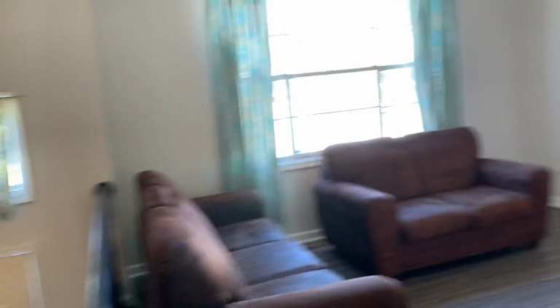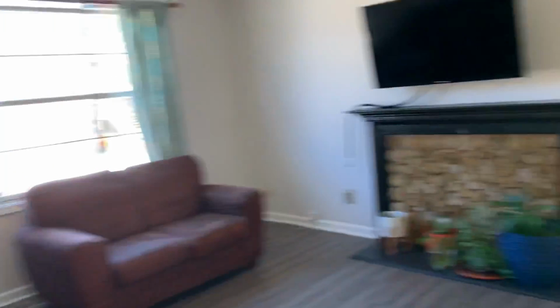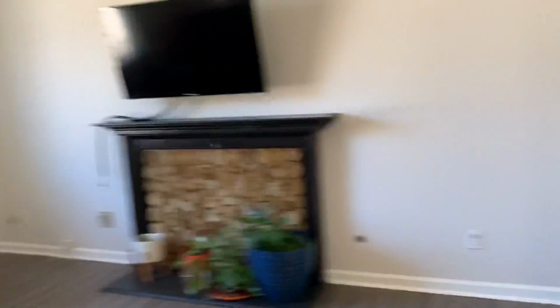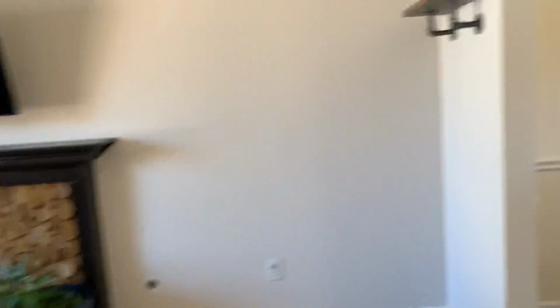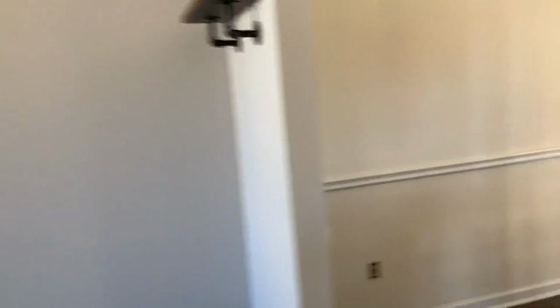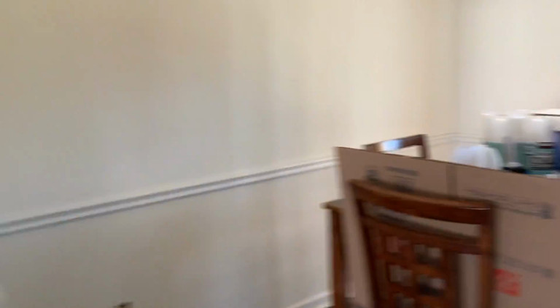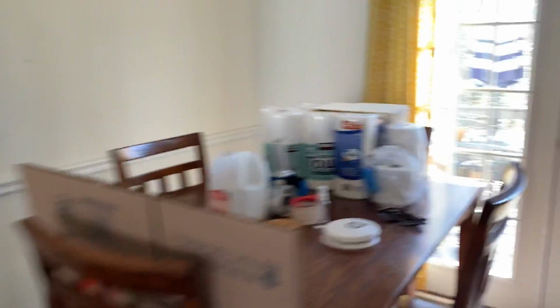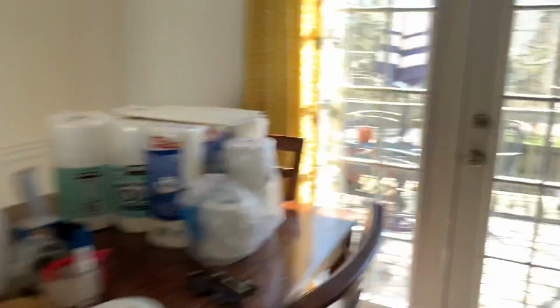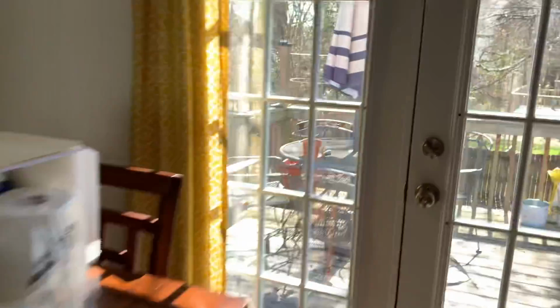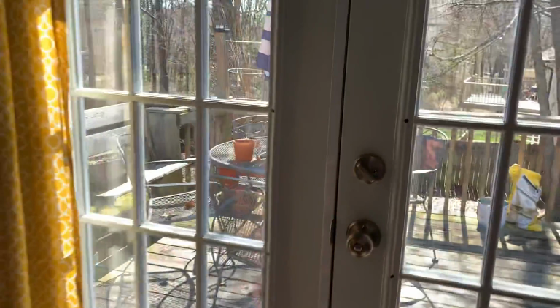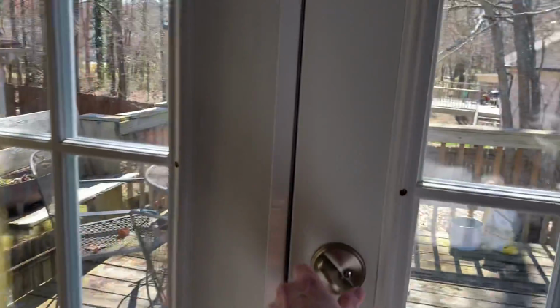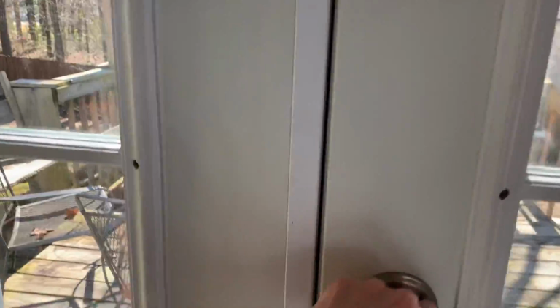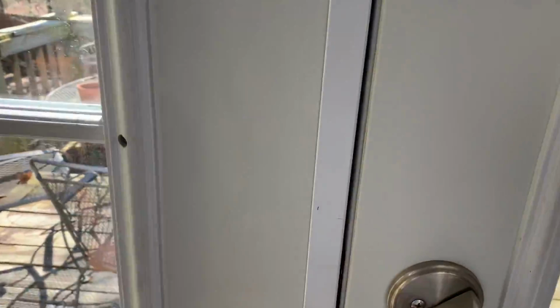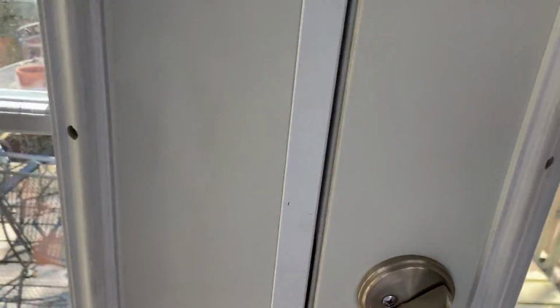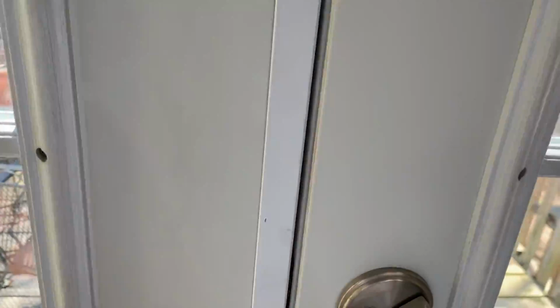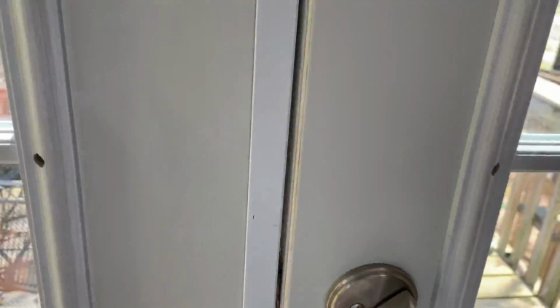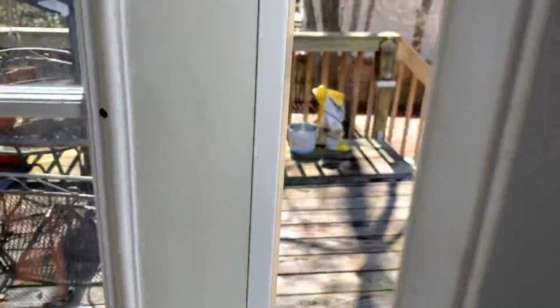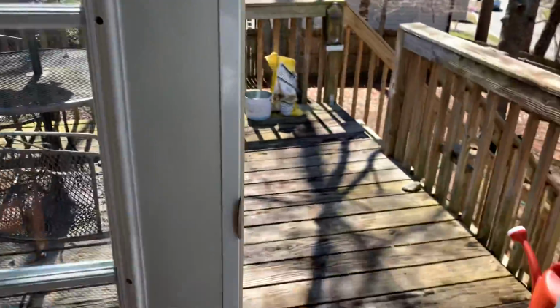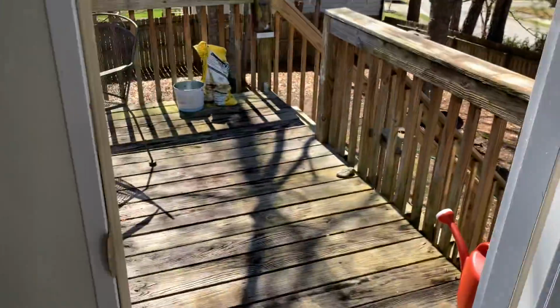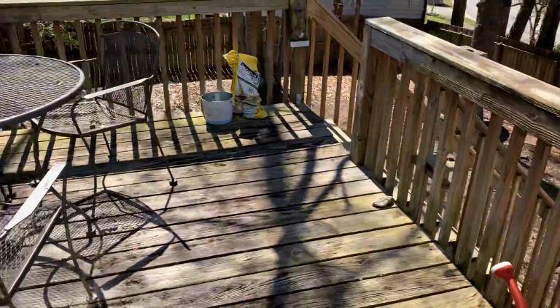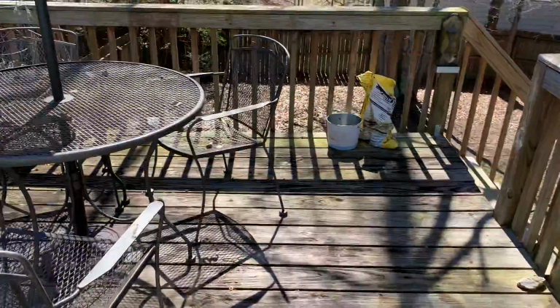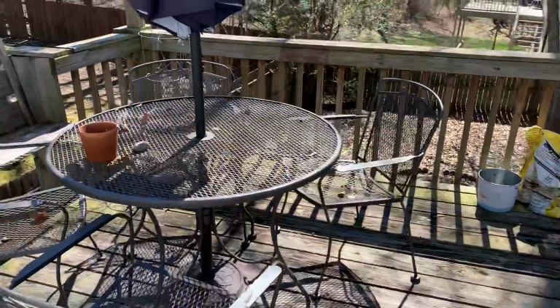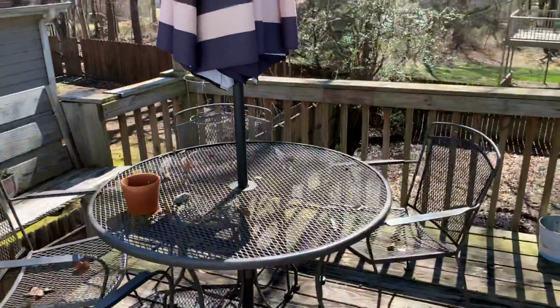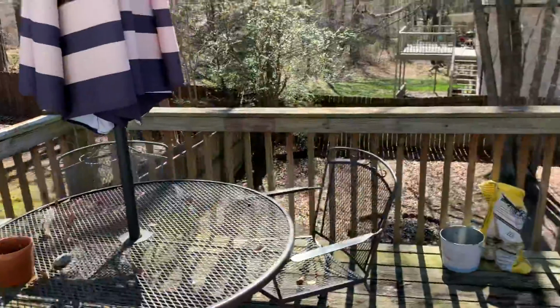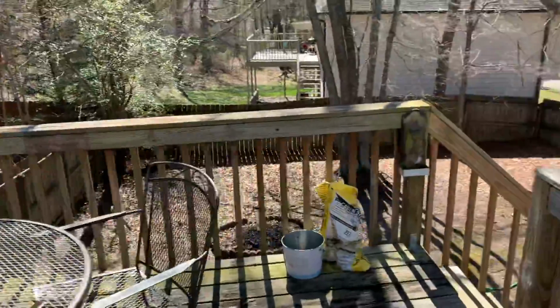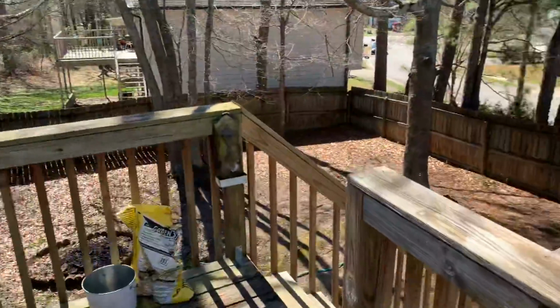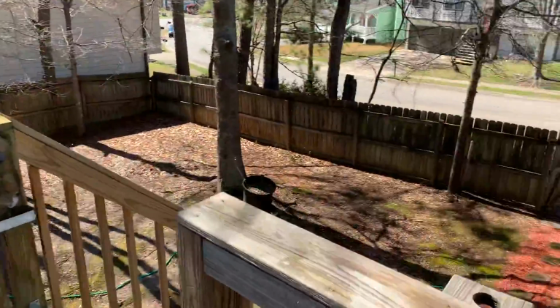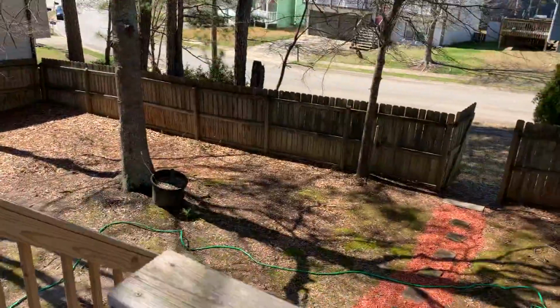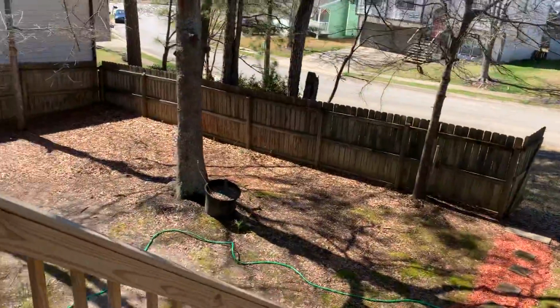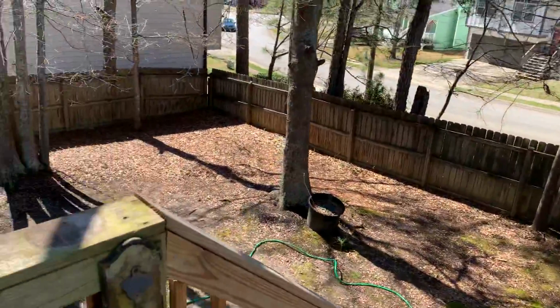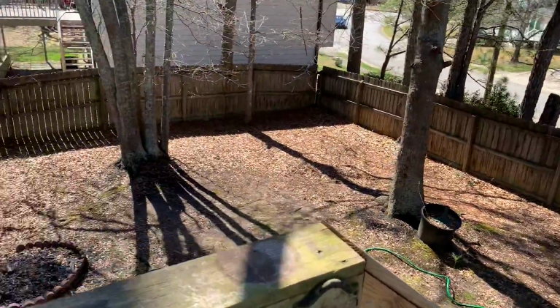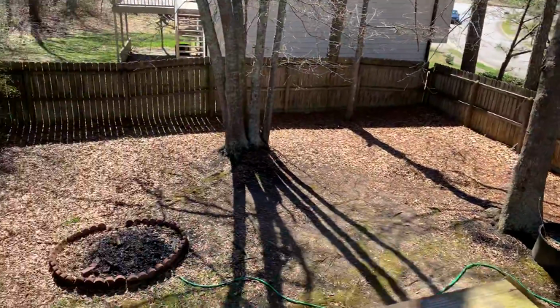I want to show you the back. This is the deck, and then fence, backyard, fairly level.